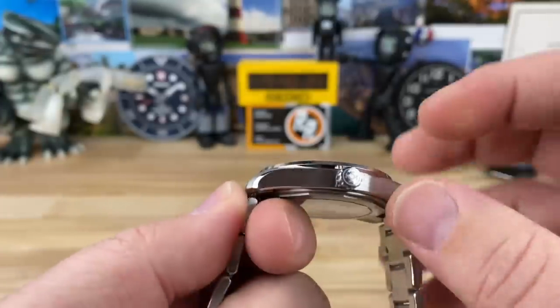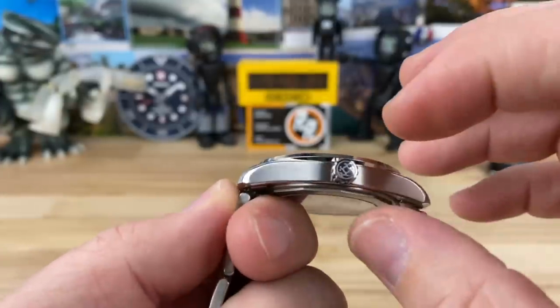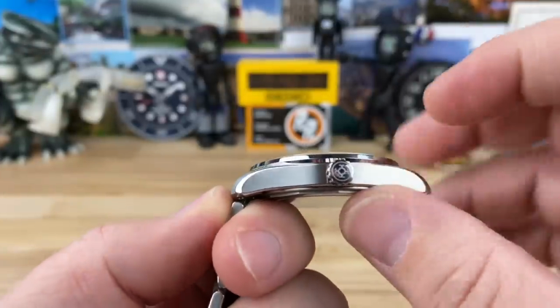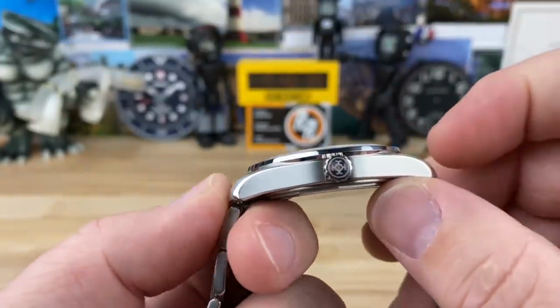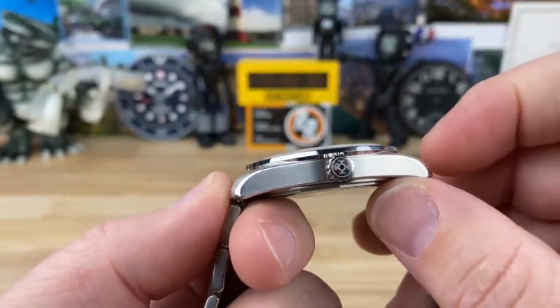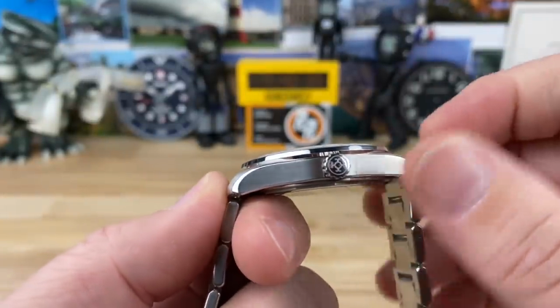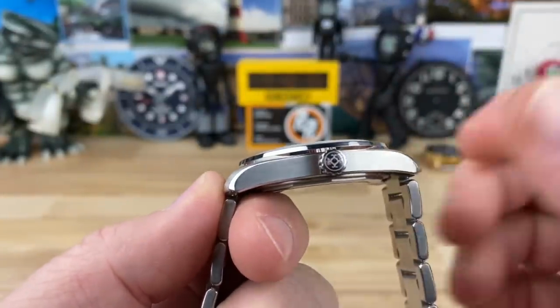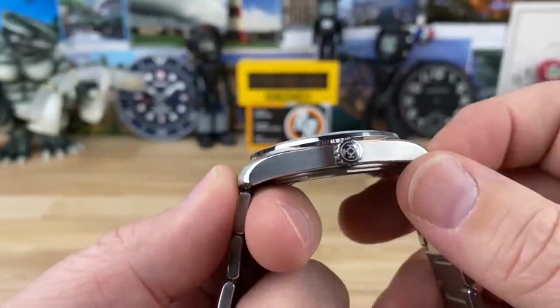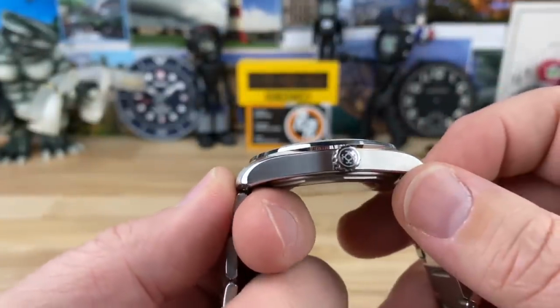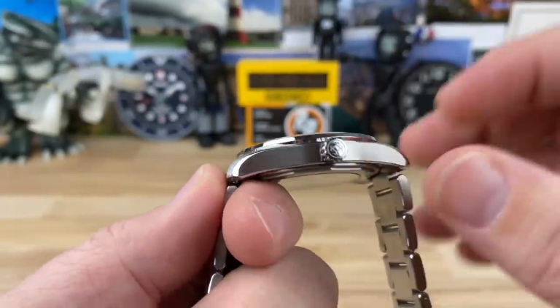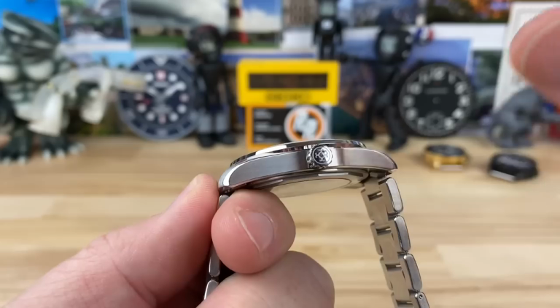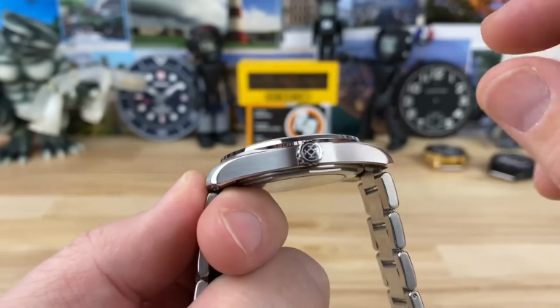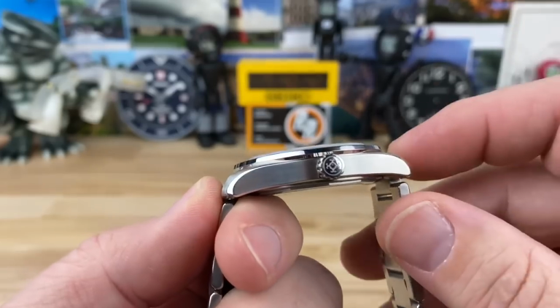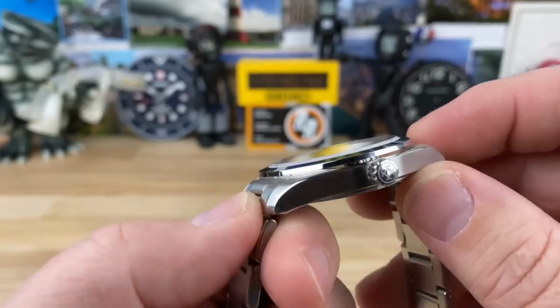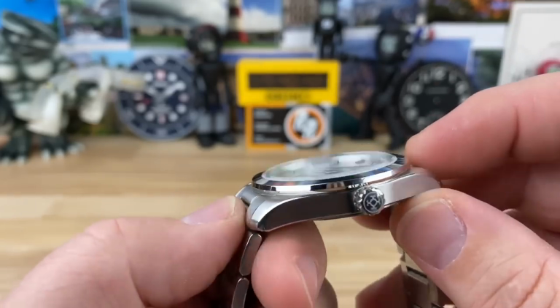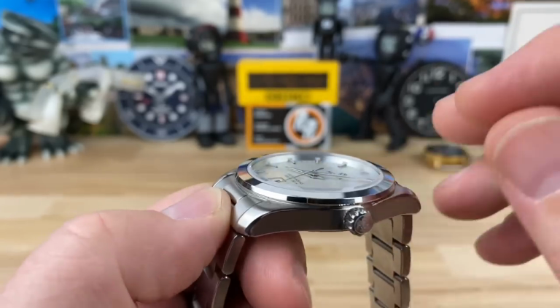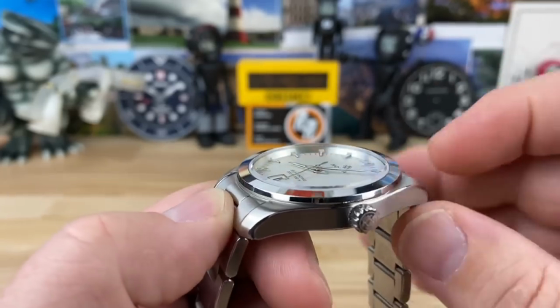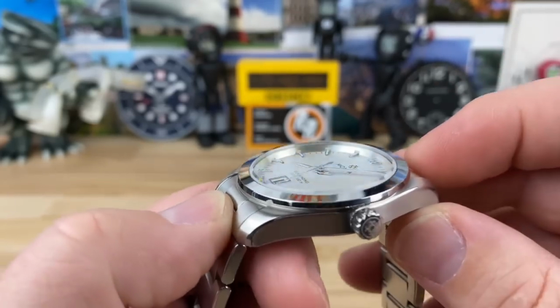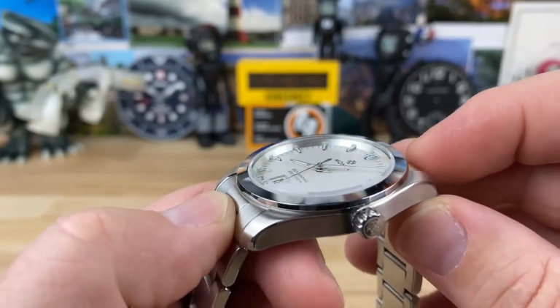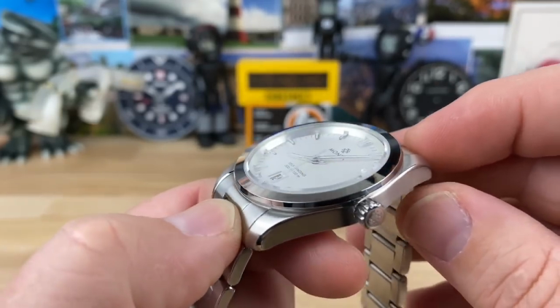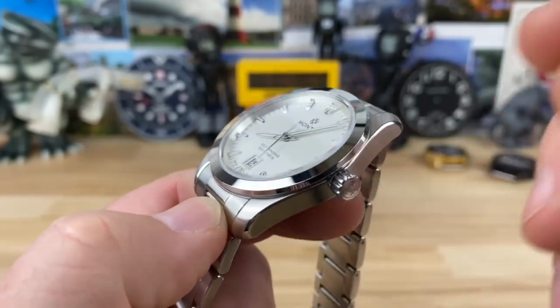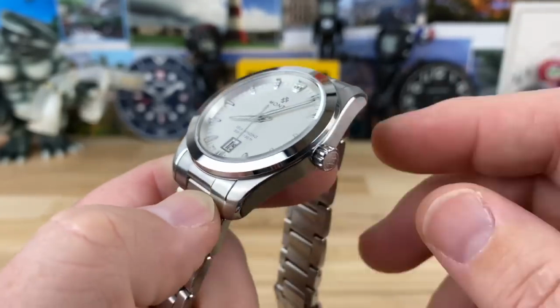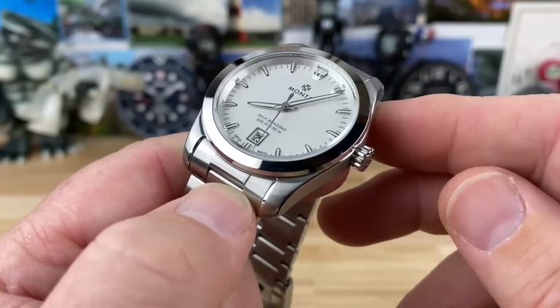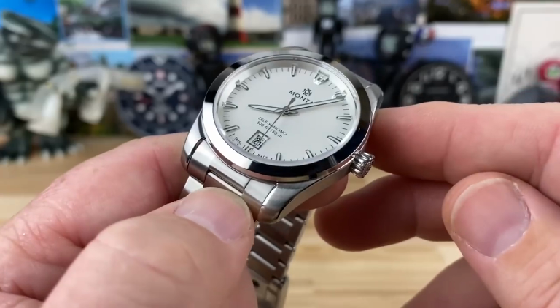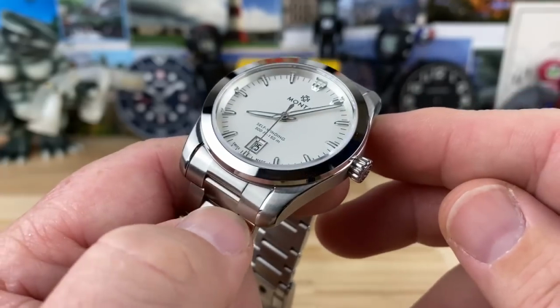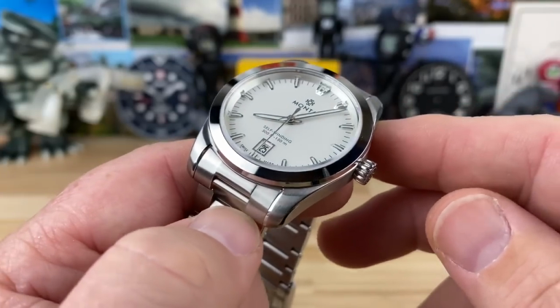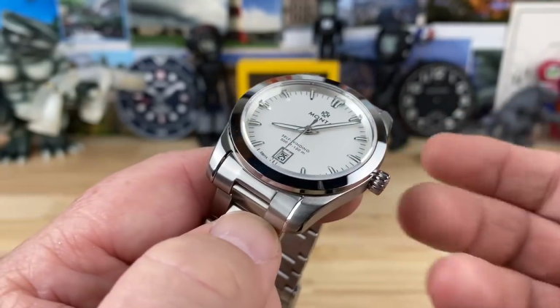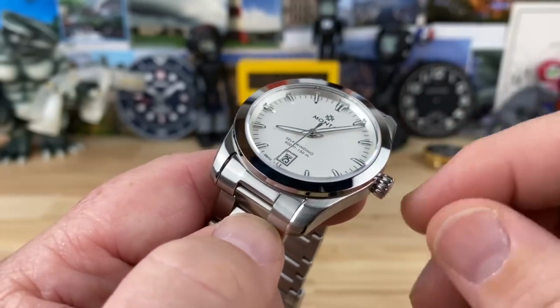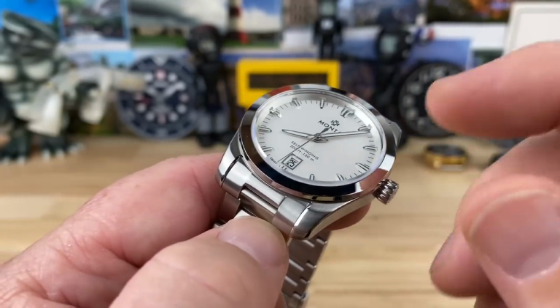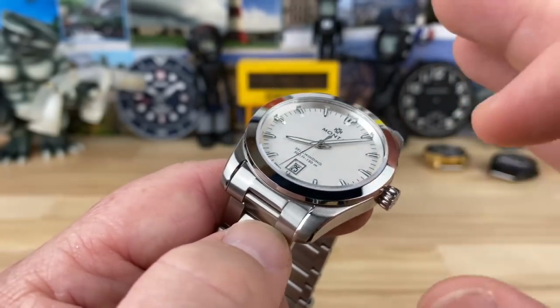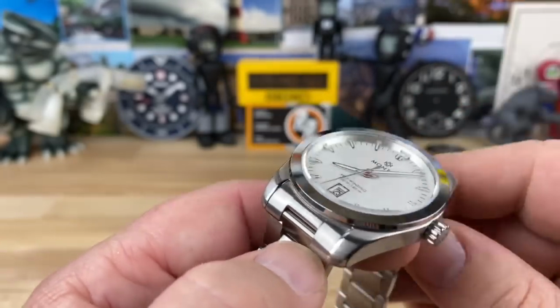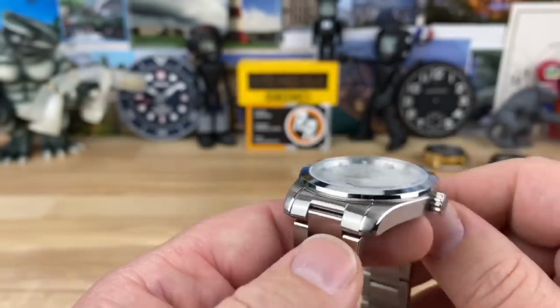It's only 10 millimeters thick. On the website it says 9.7, so I may have a little variance in my calipers. There's a flat sapphire crystal with seven layers of anti-reflective coating on the underside — really good crystal on this one.